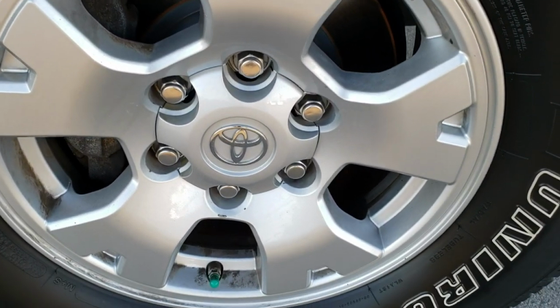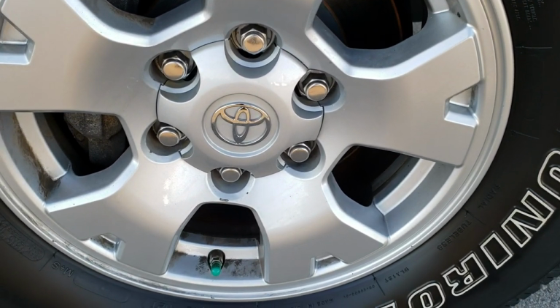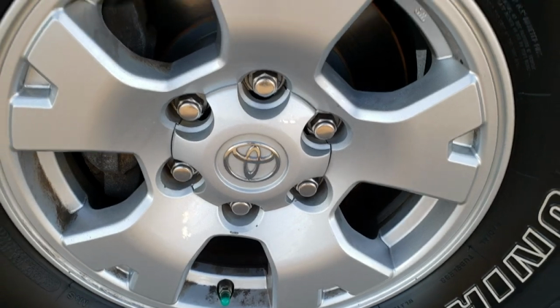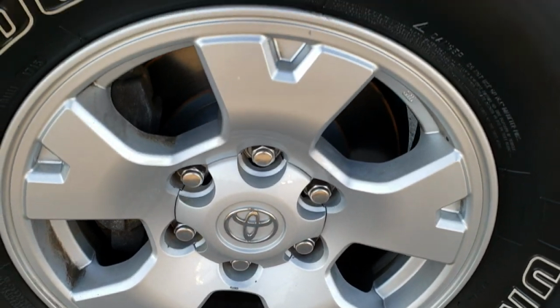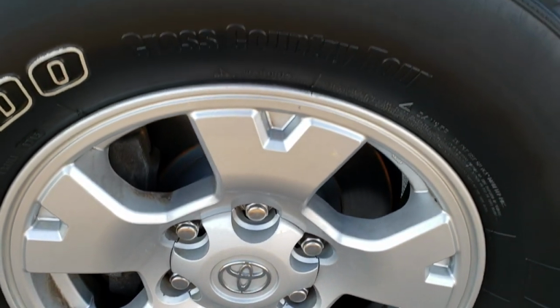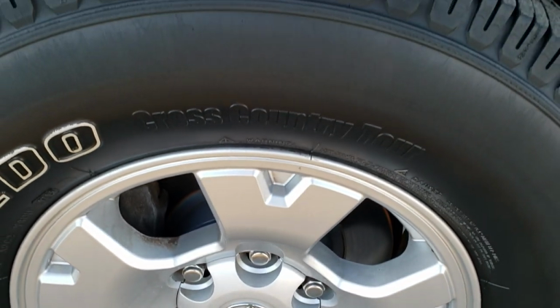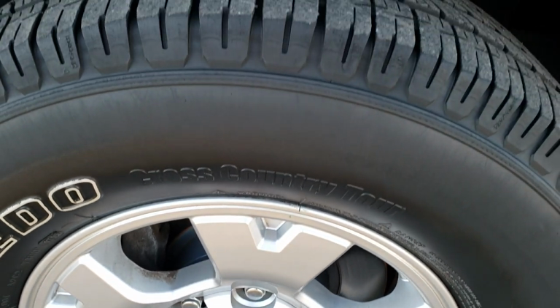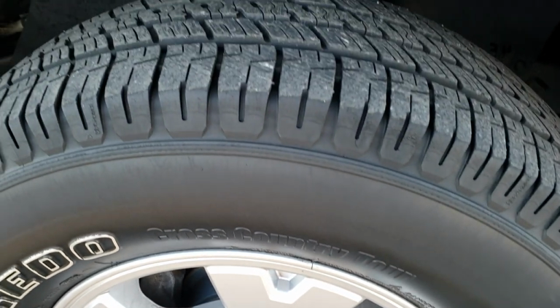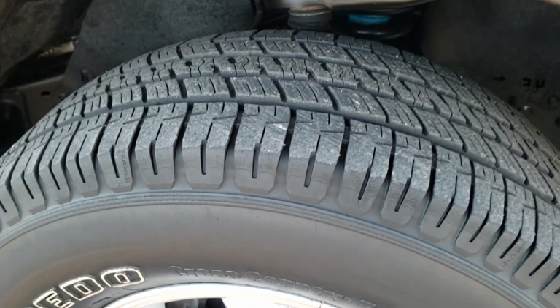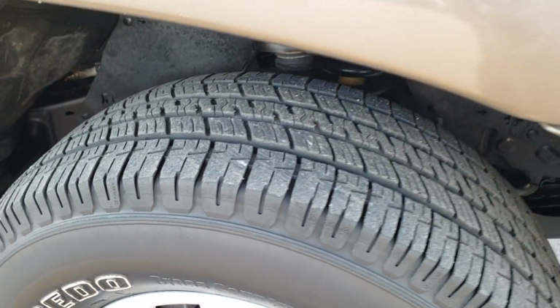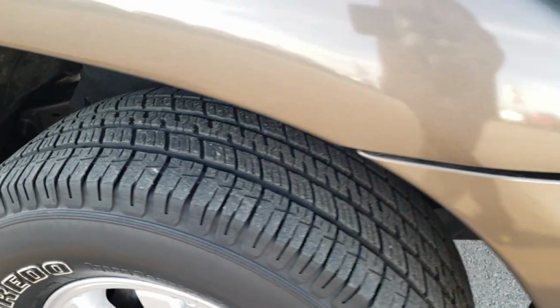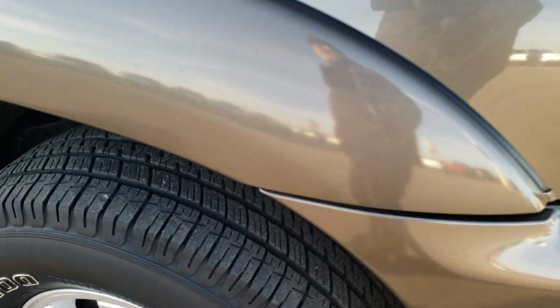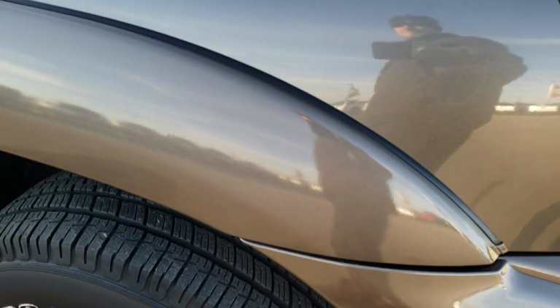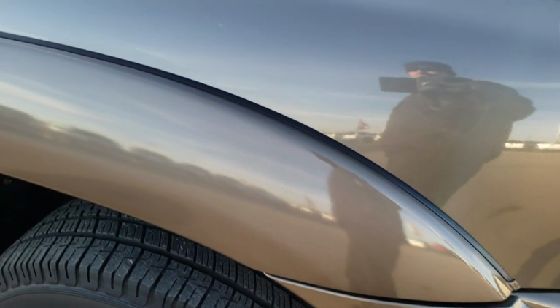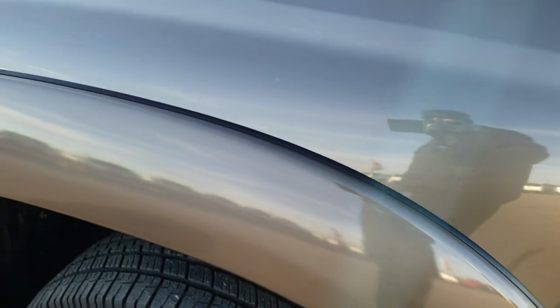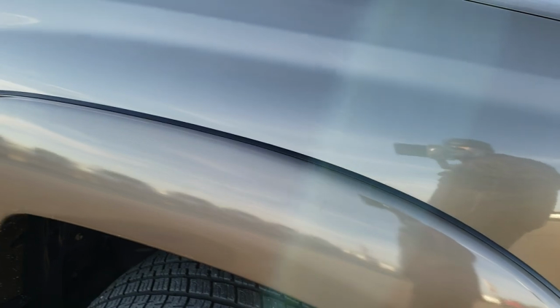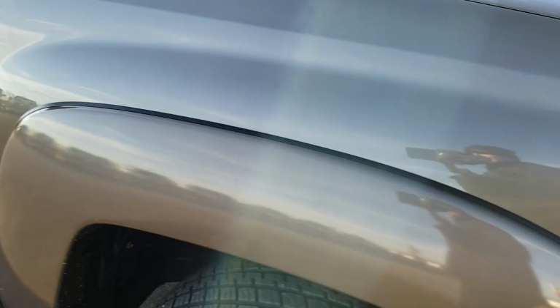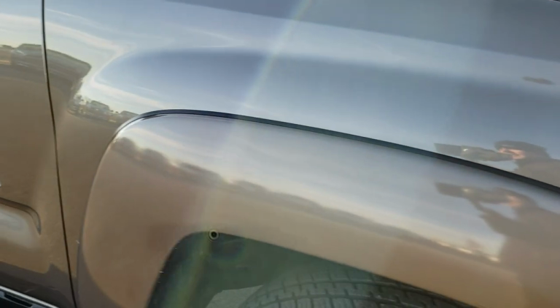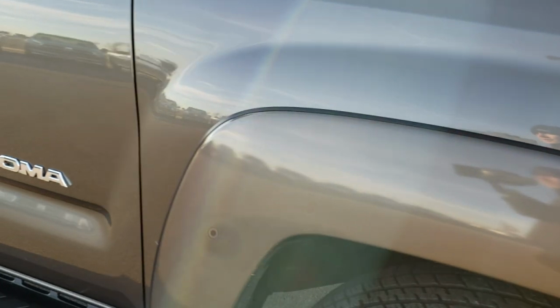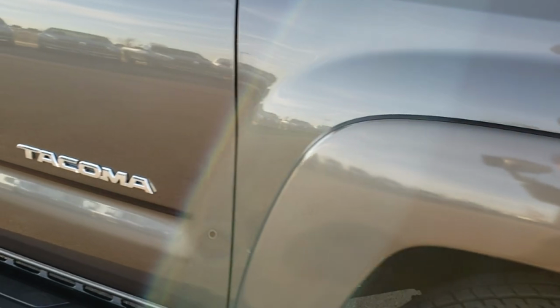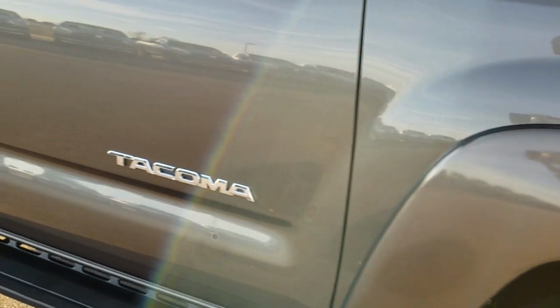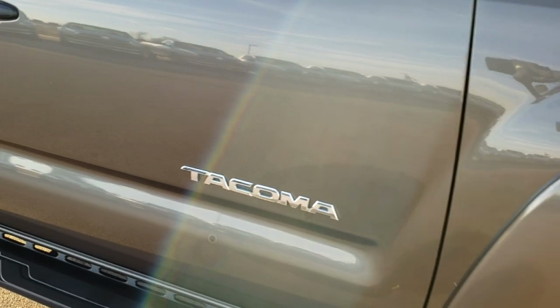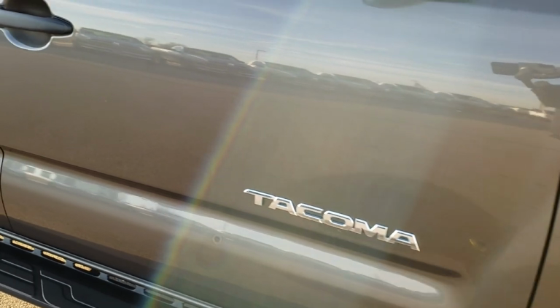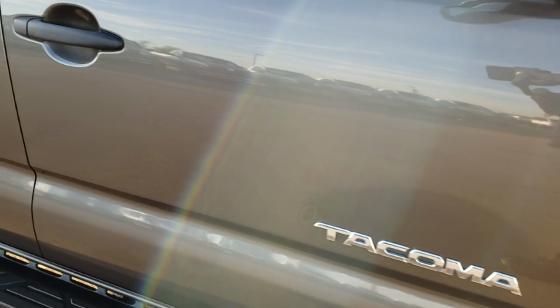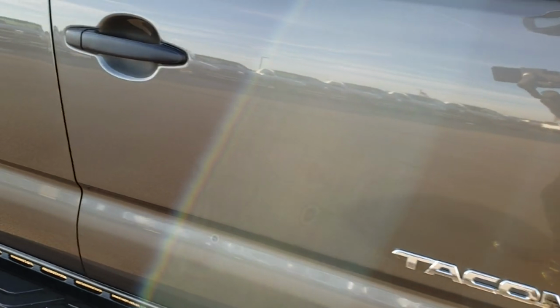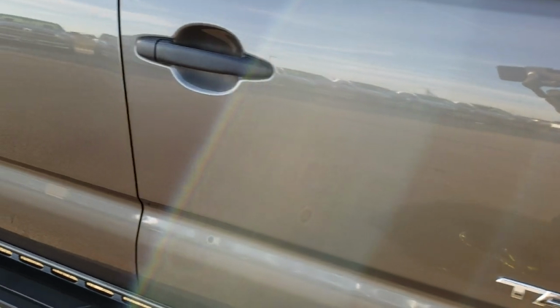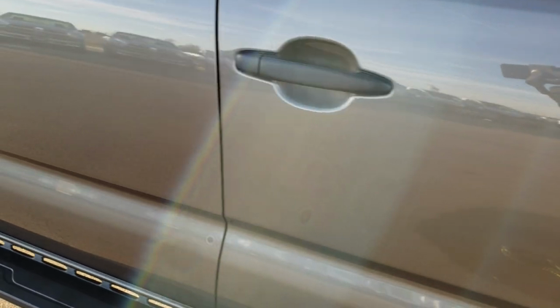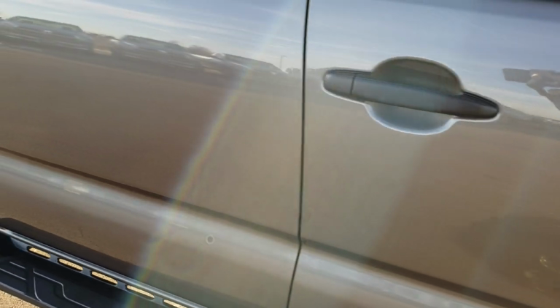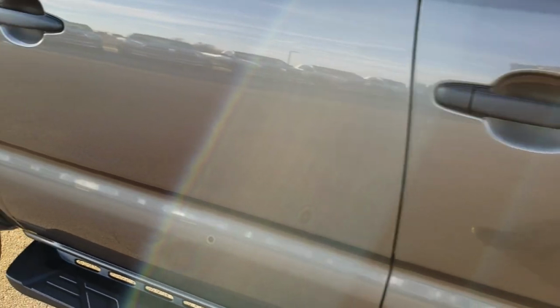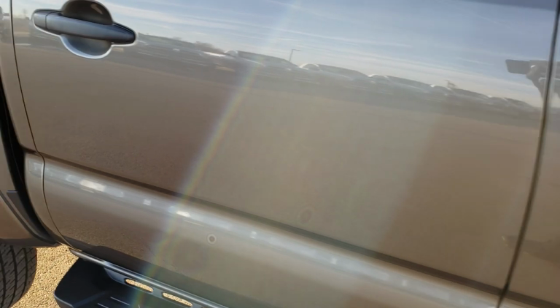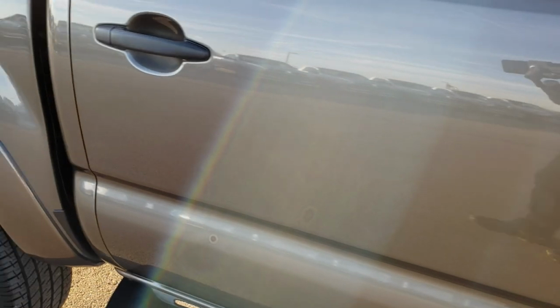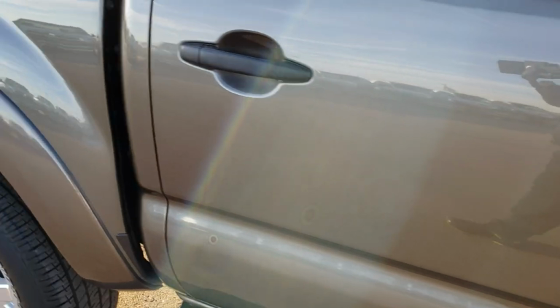Passenger's side rim is in nice shape as well, no scuffs or scrapes on that. And as we go down this side of the truck you can see just how clean the body is, how reflective and mirror-like that paint is.